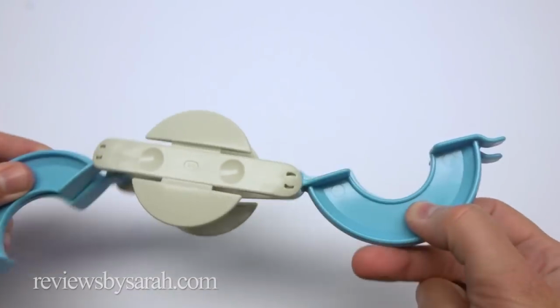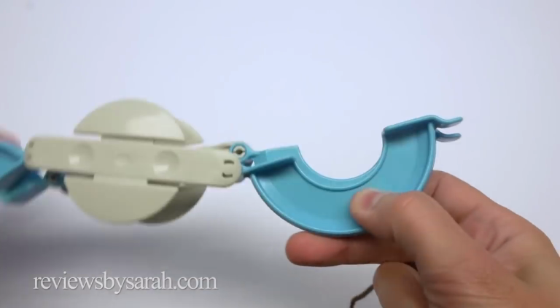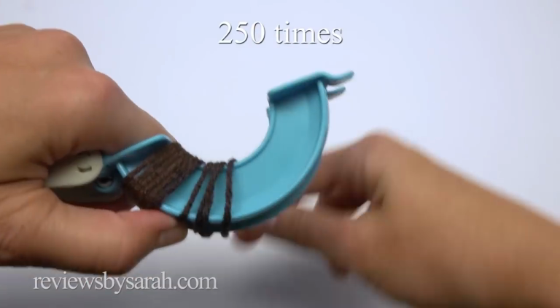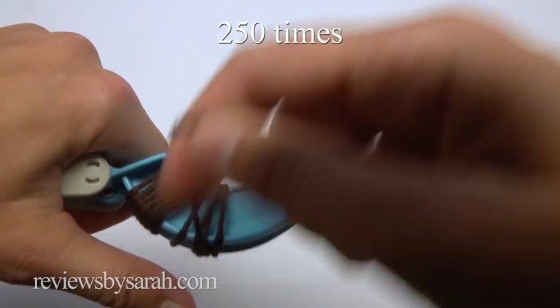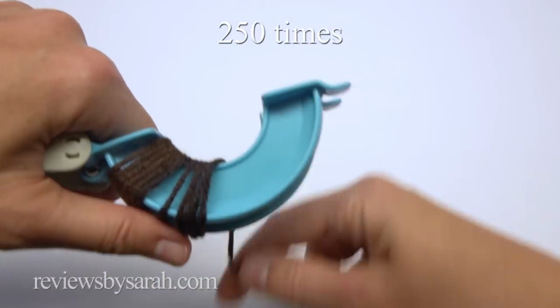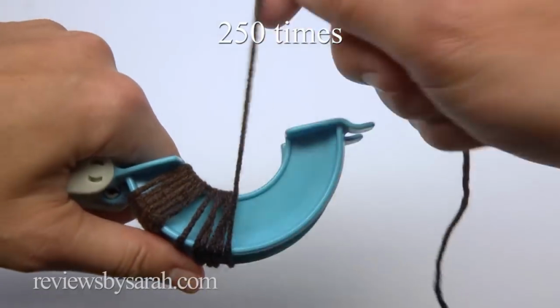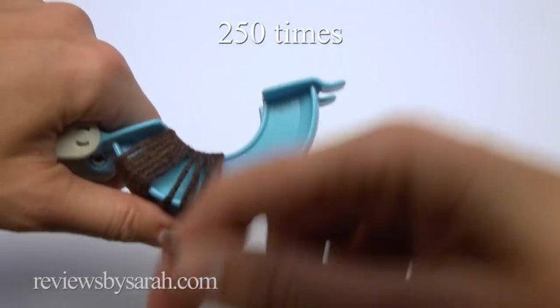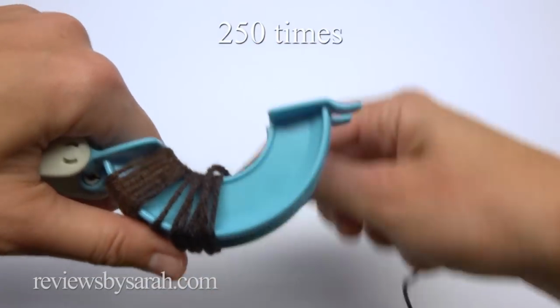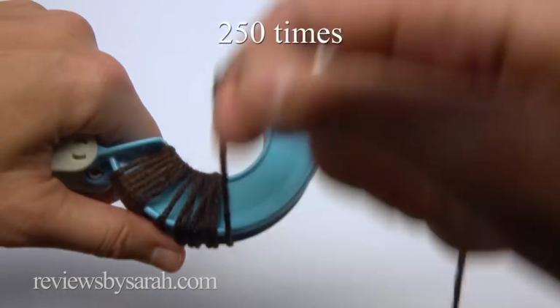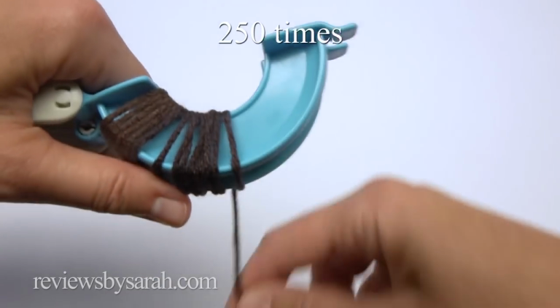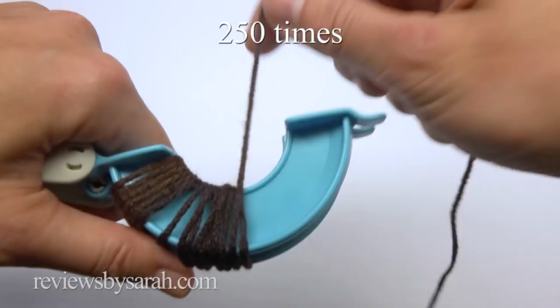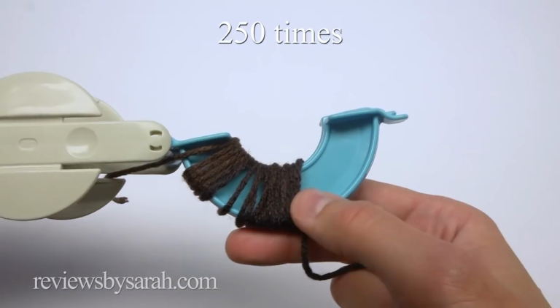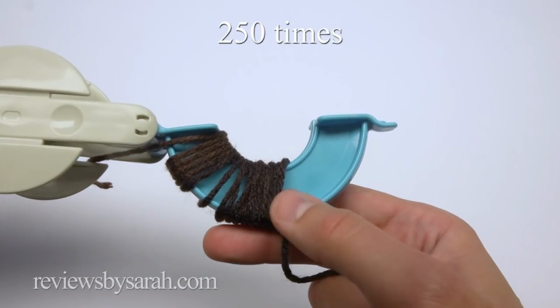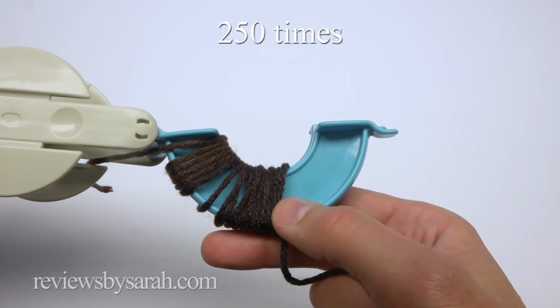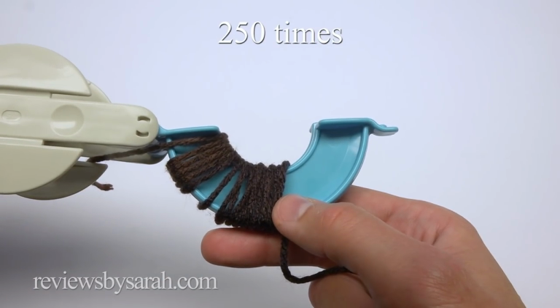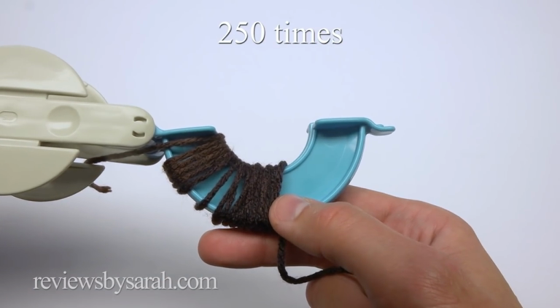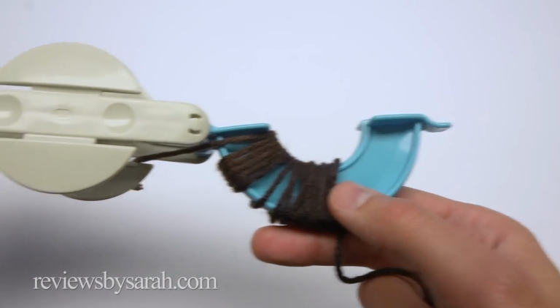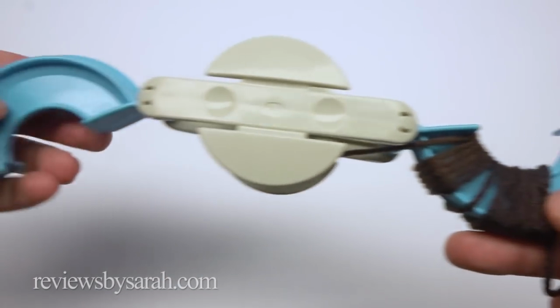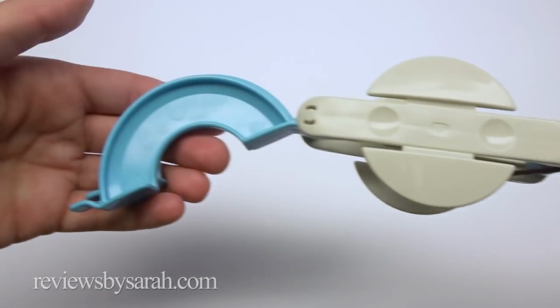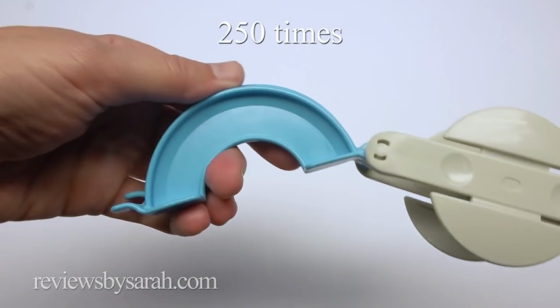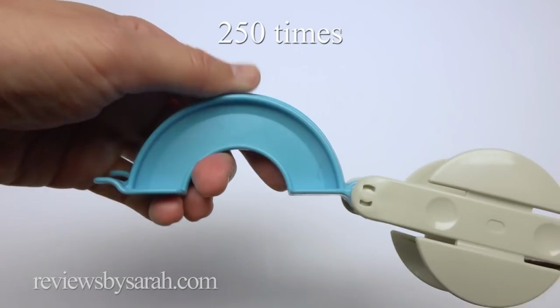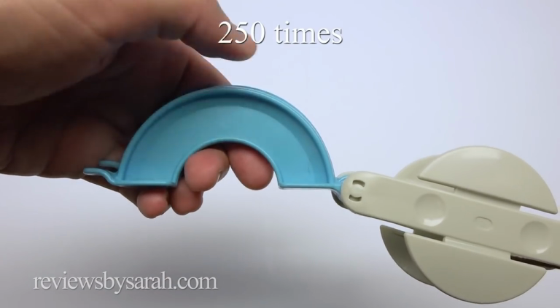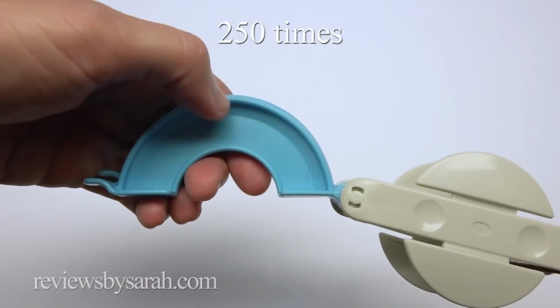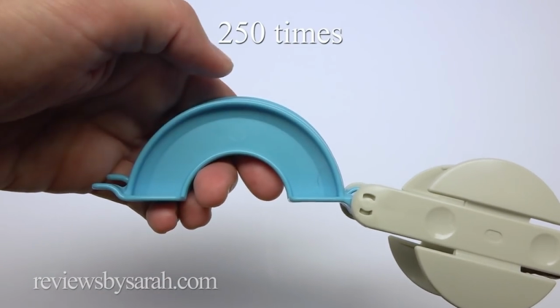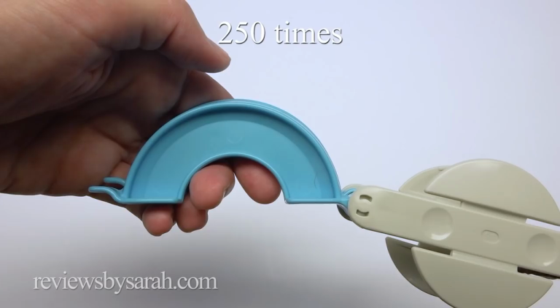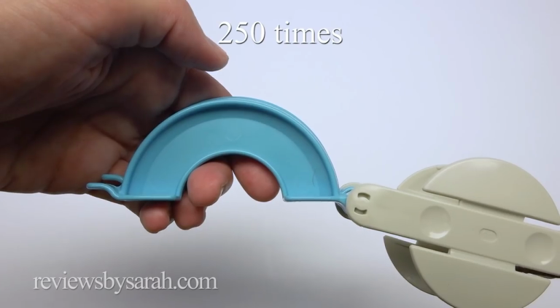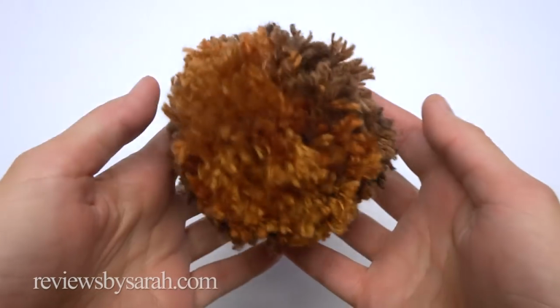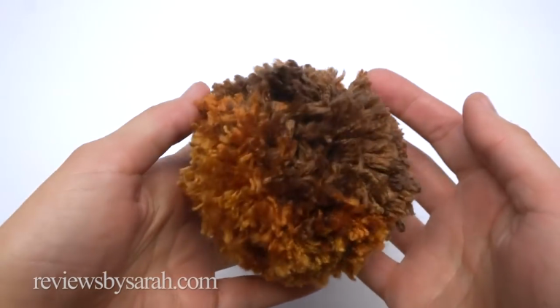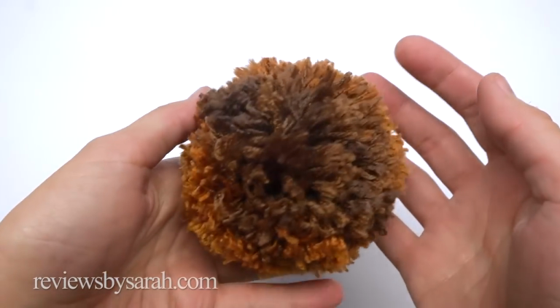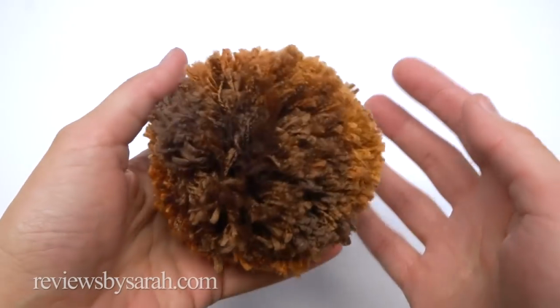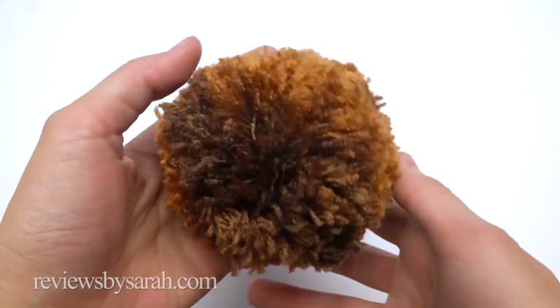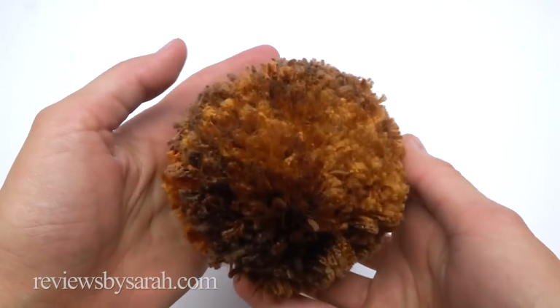For the body, use the largest maker. Wrap the brown yarn around 250 times on this side and 250 times on the other side. Here's what that pom-pom should look like.